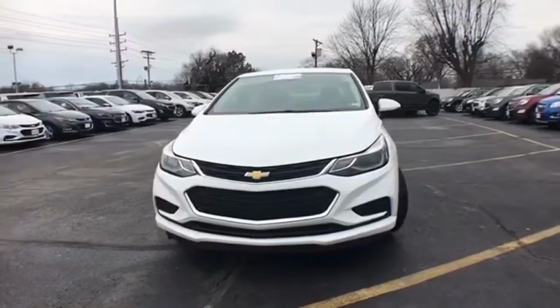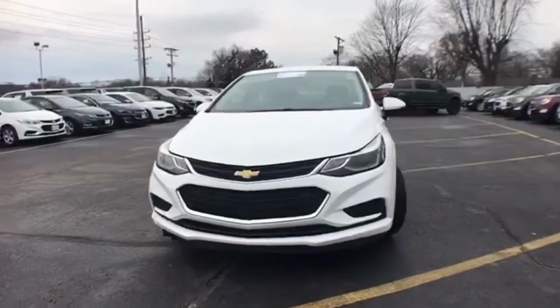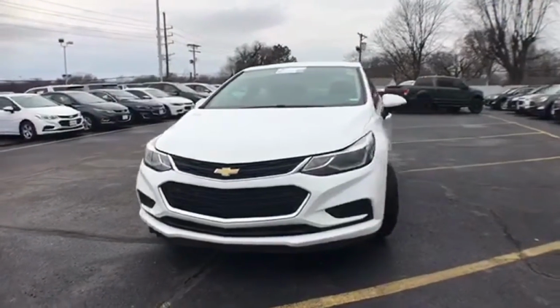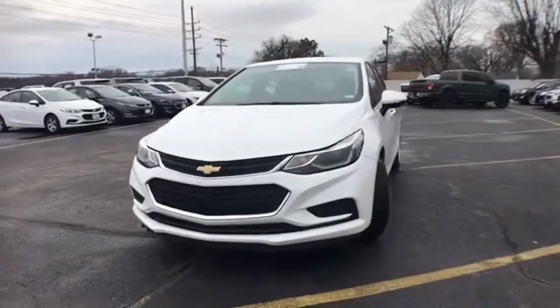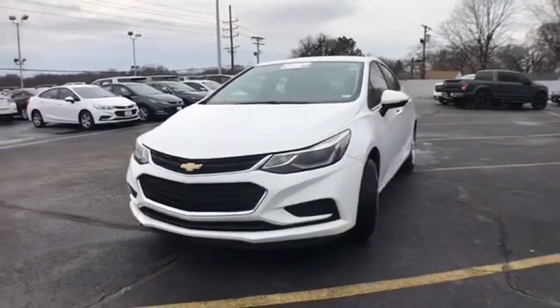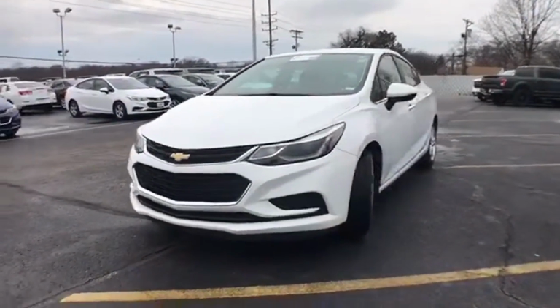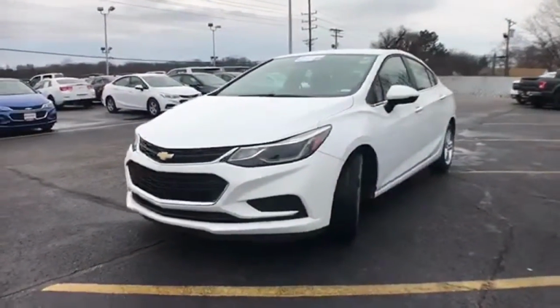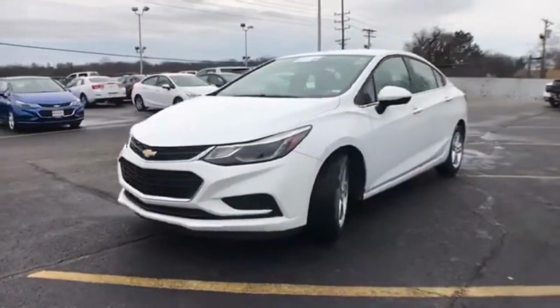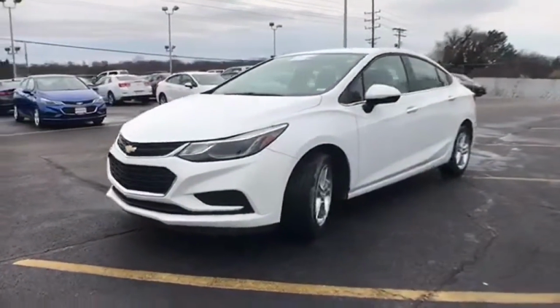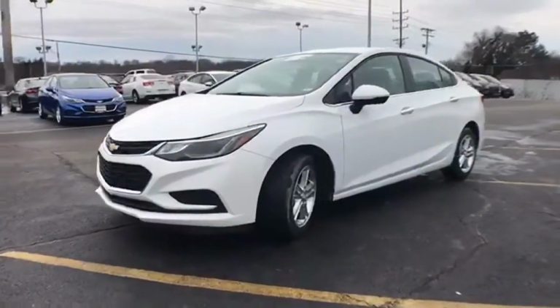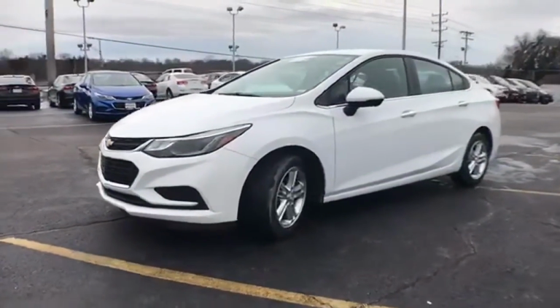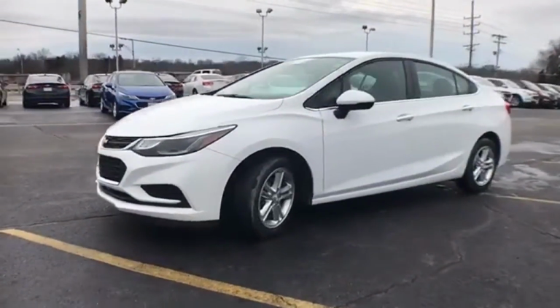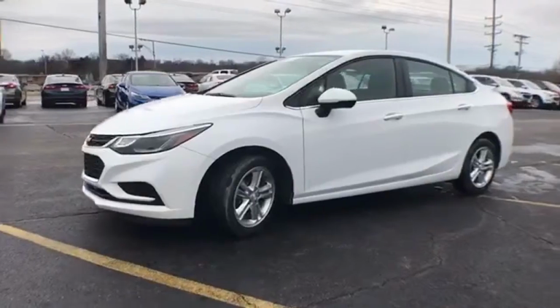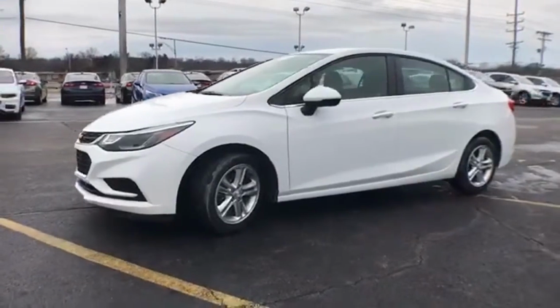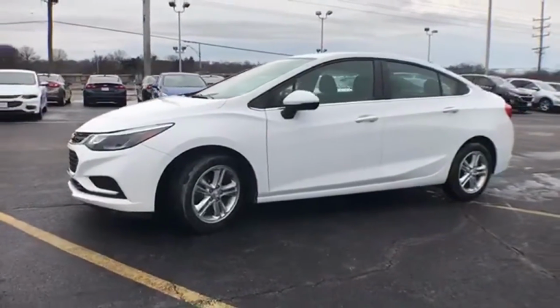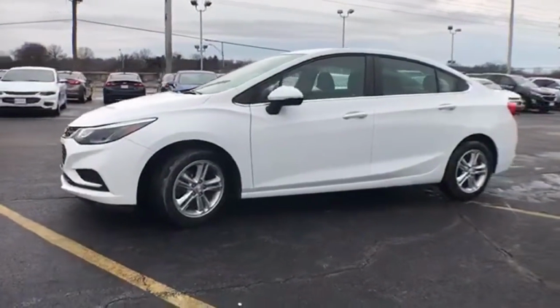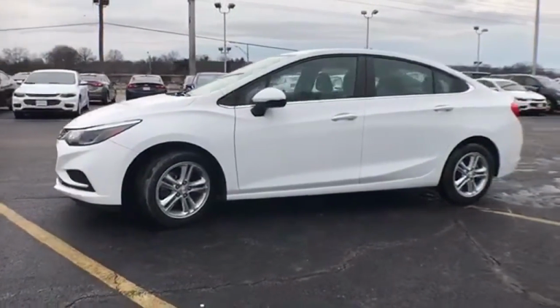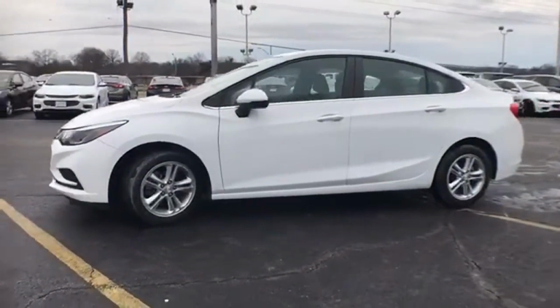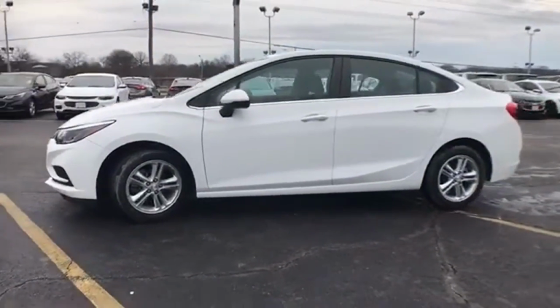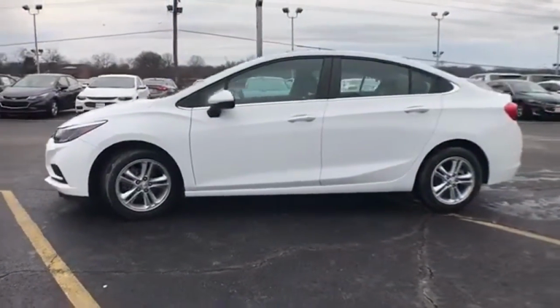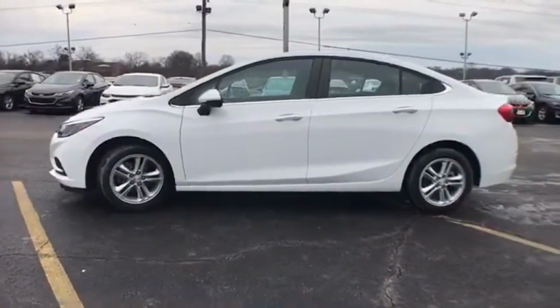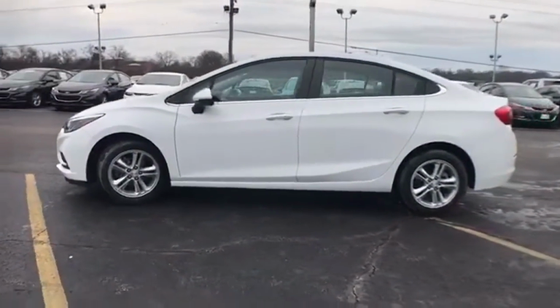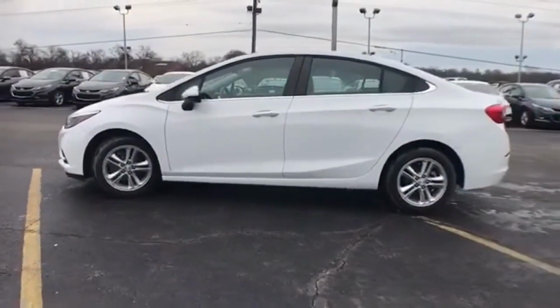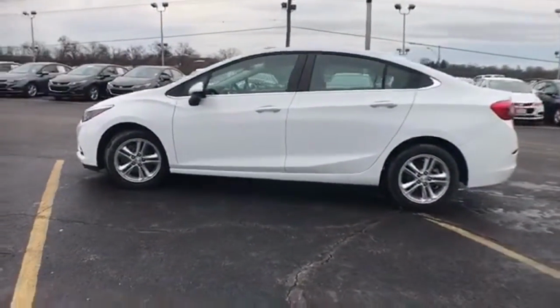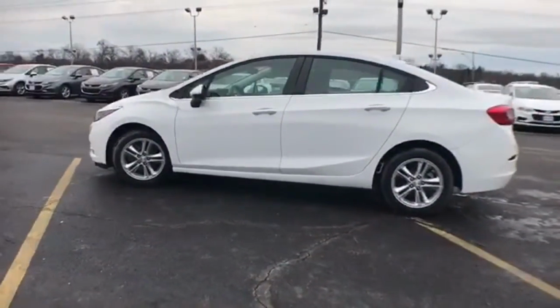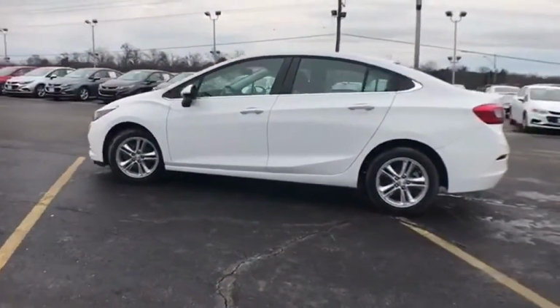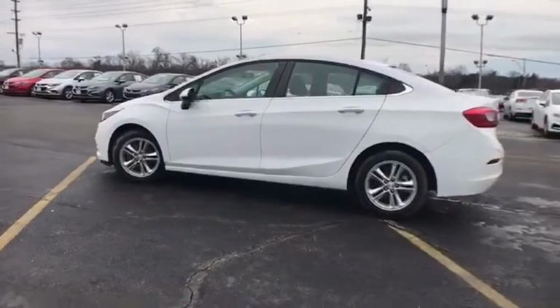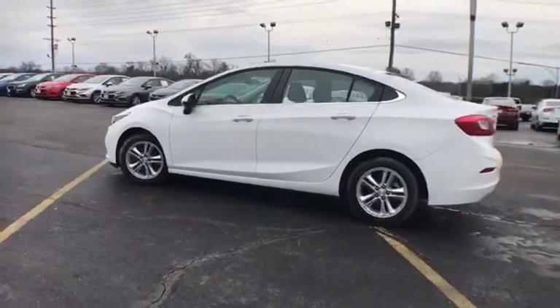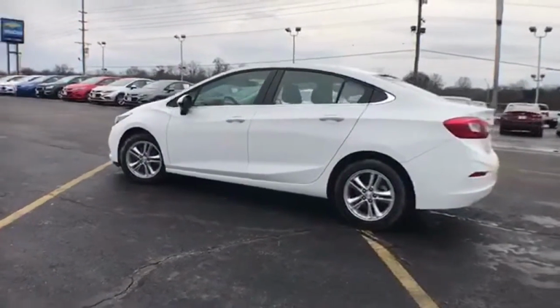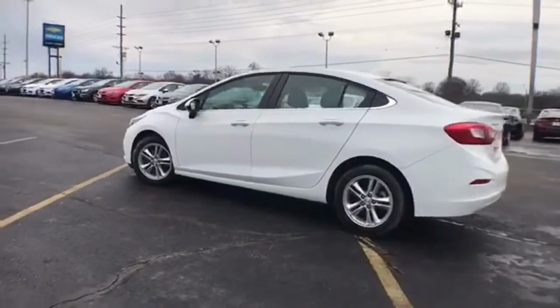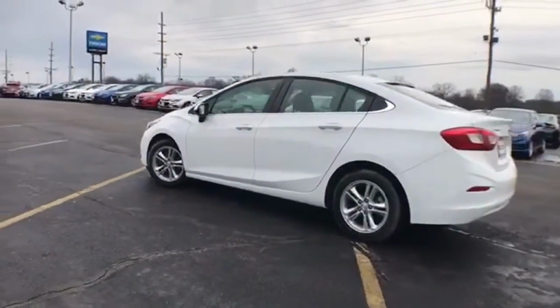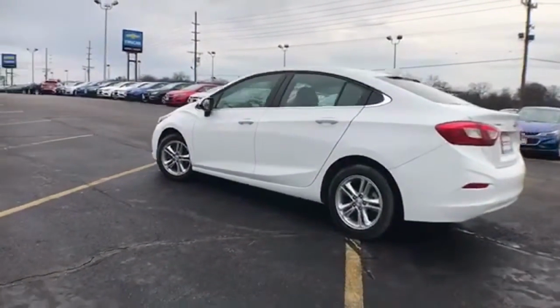It's a 2017 Chevrolet Cruze. This bold Cruze has the confidence to get you as far as your imagination can take you. It comes with the features you need — streaming audio,